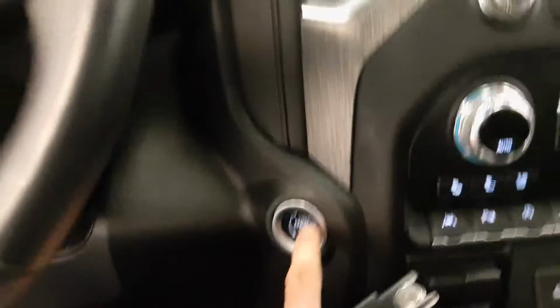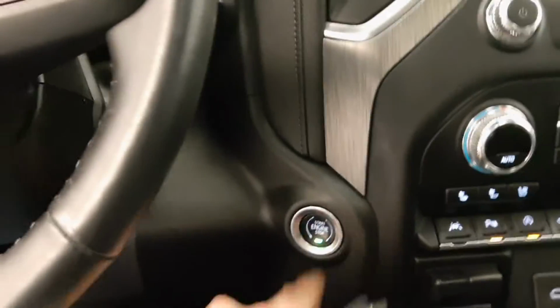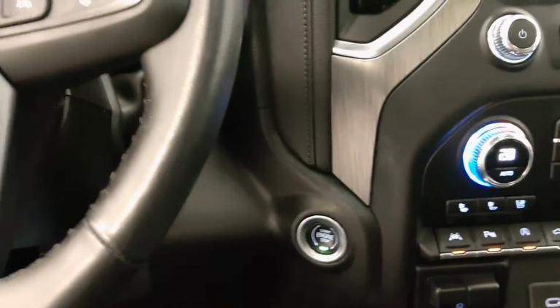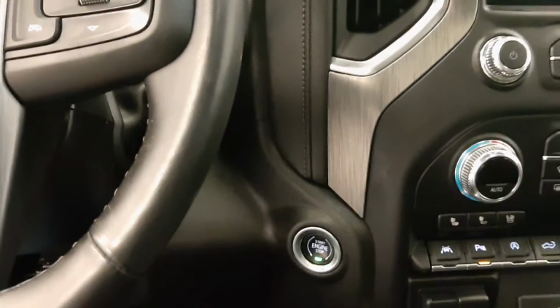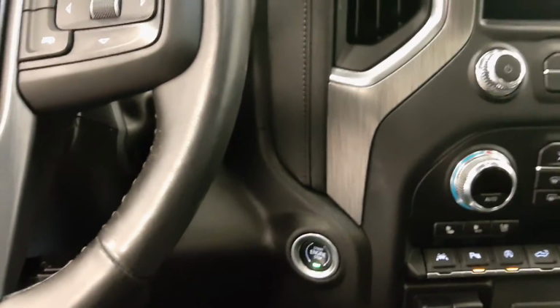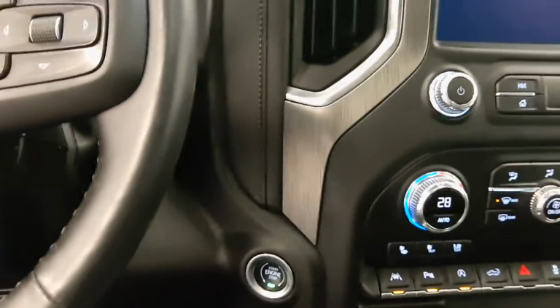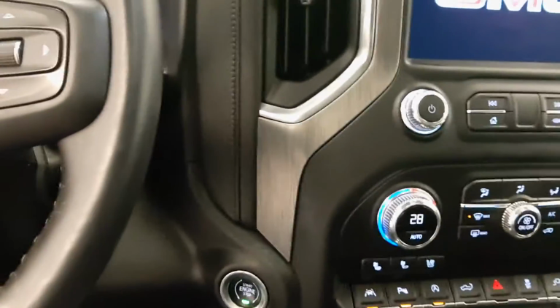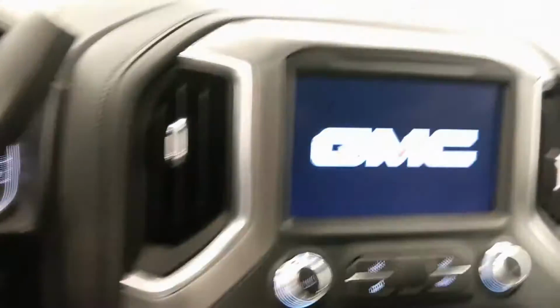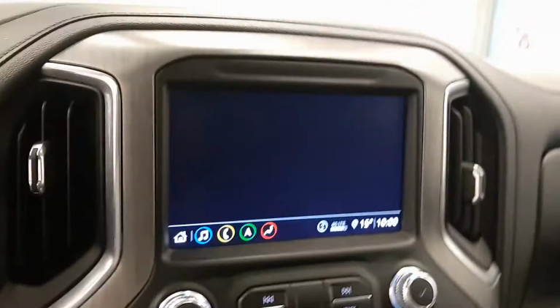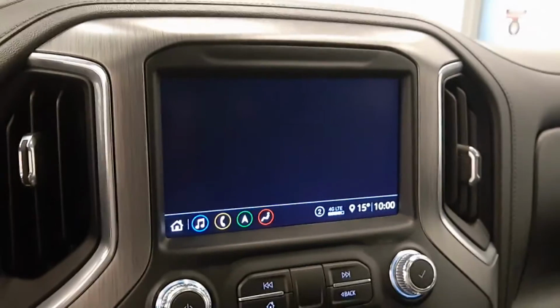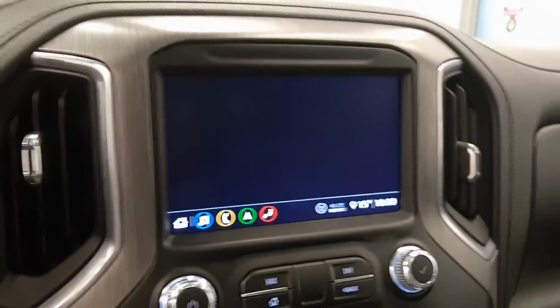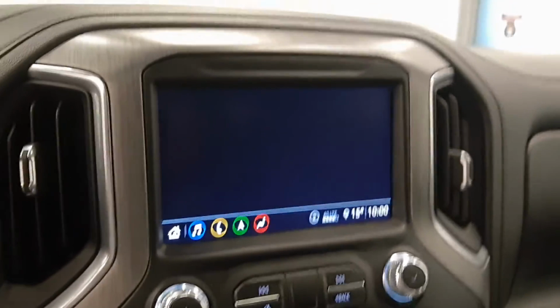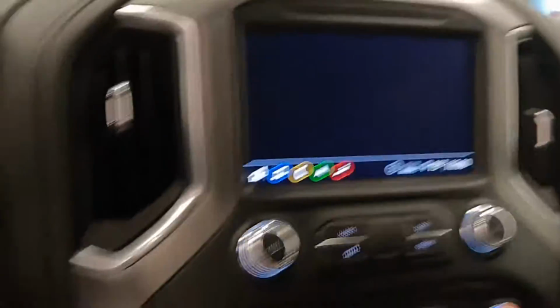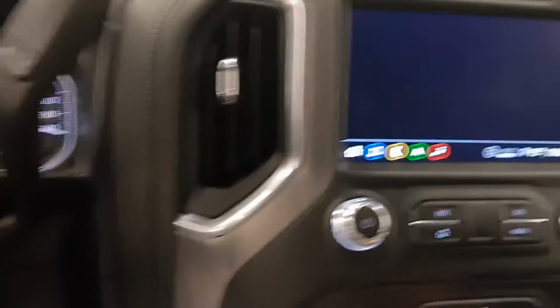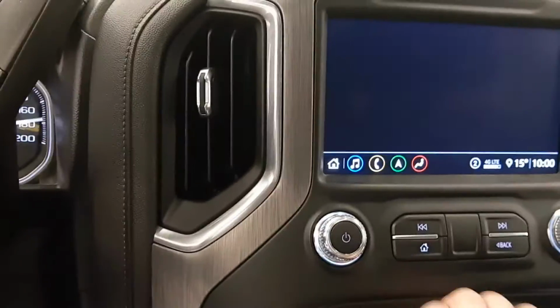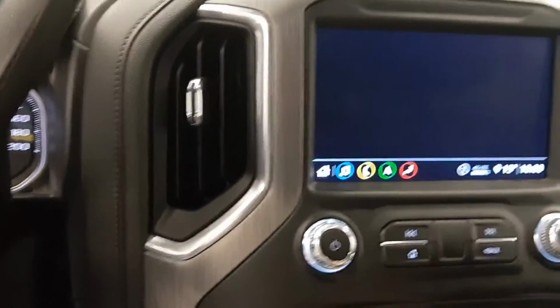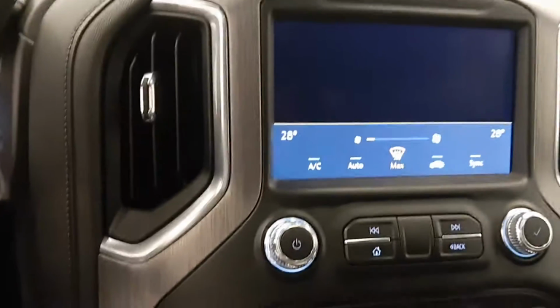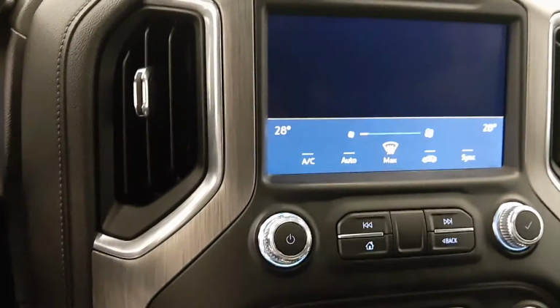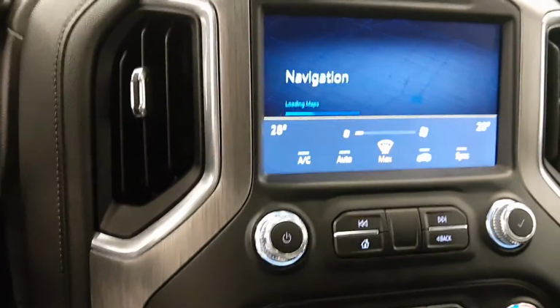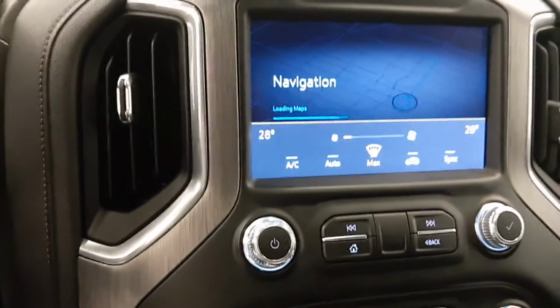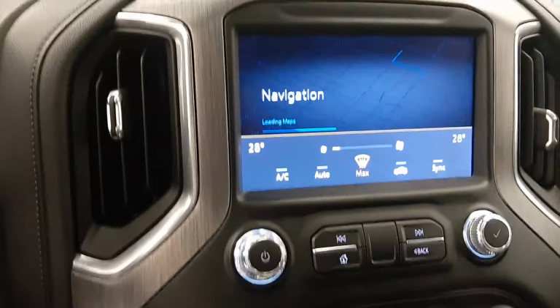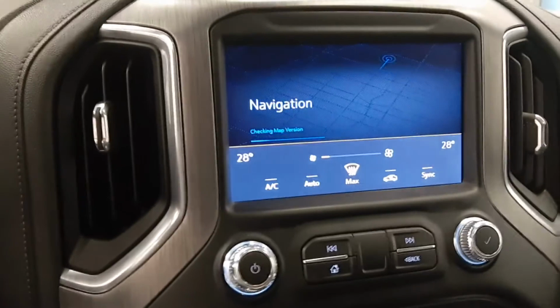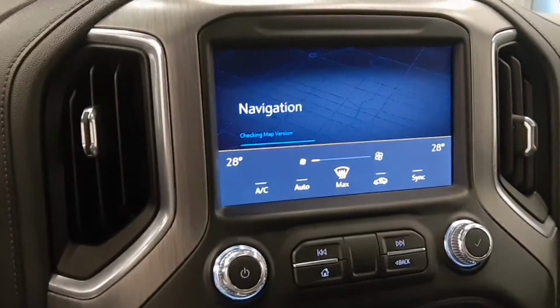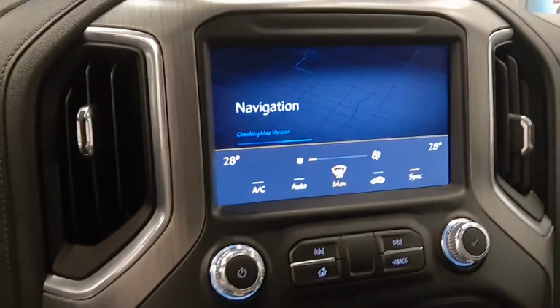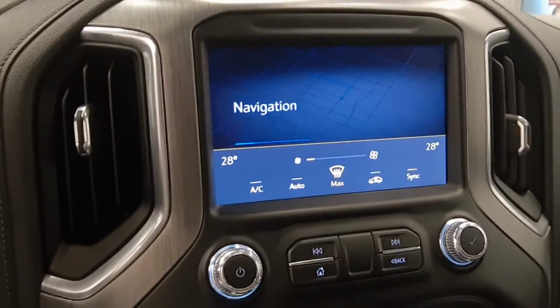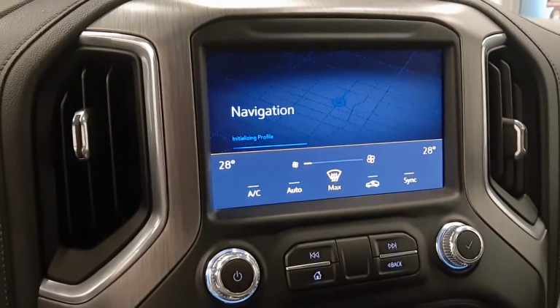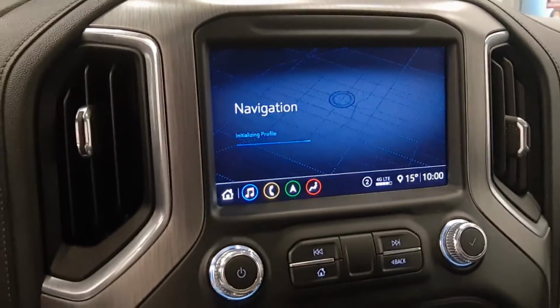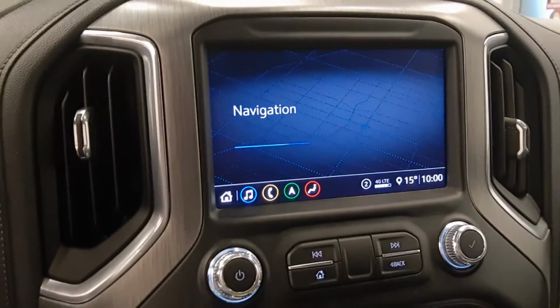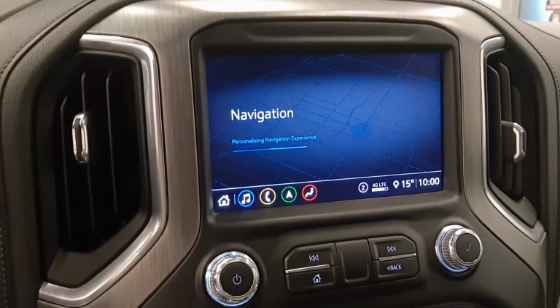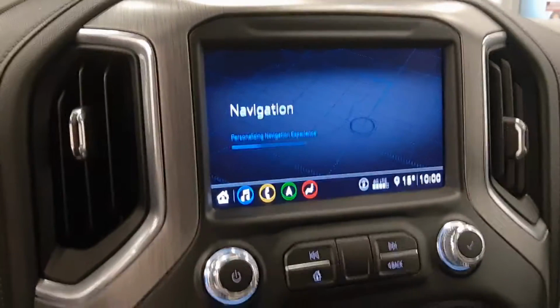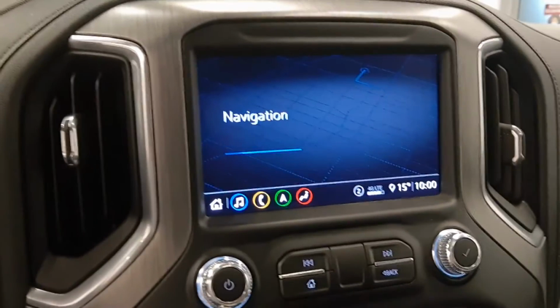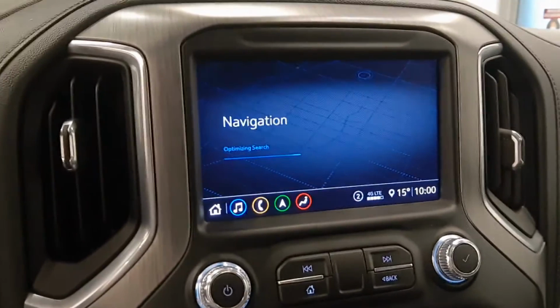It is a Duramax diesel engine. Nice display. Vehicle comes with navigation, loading as we speak.